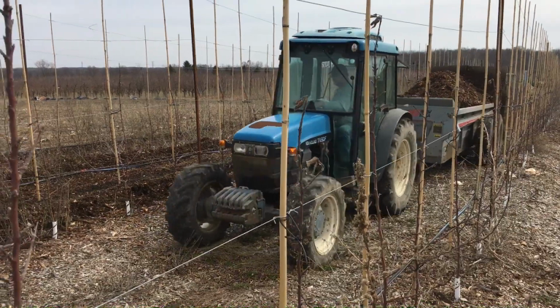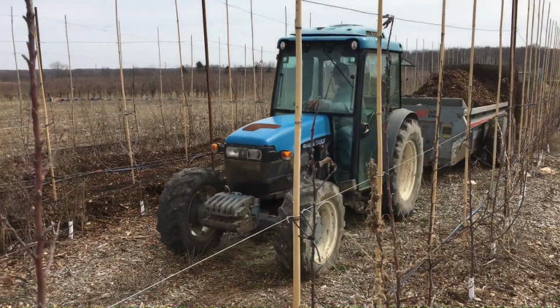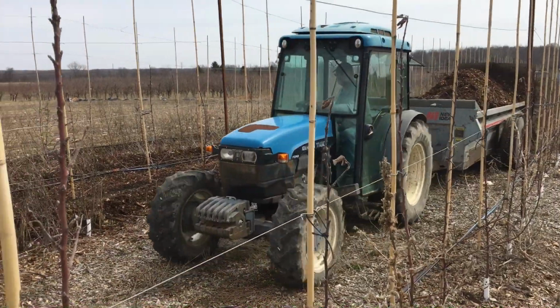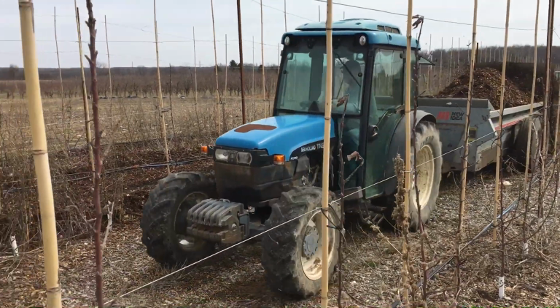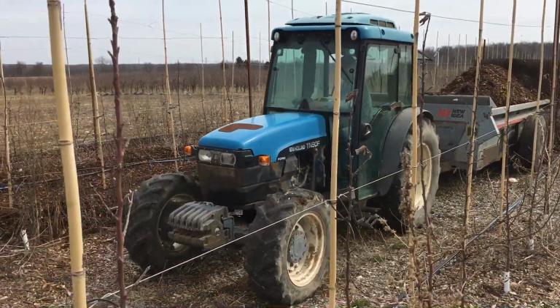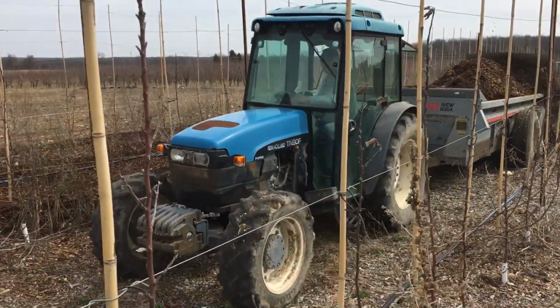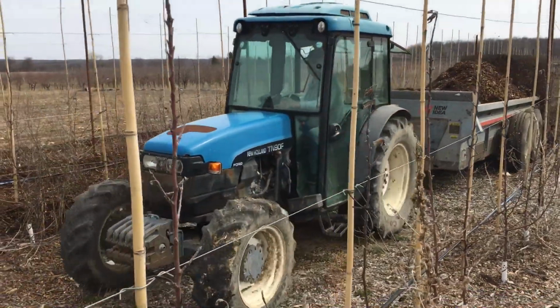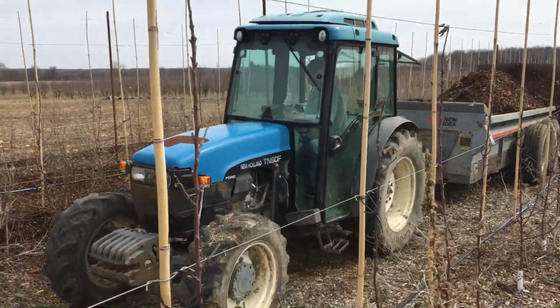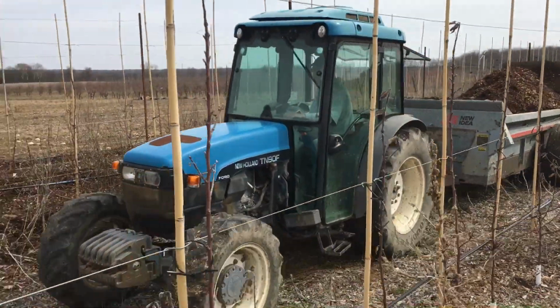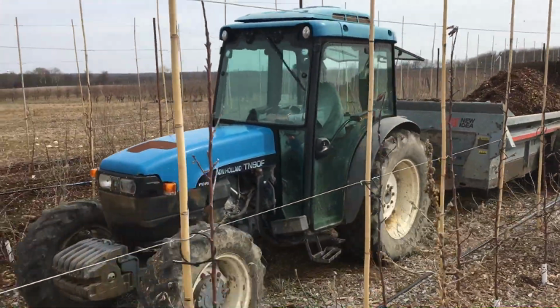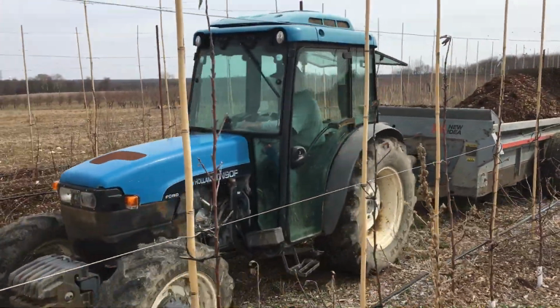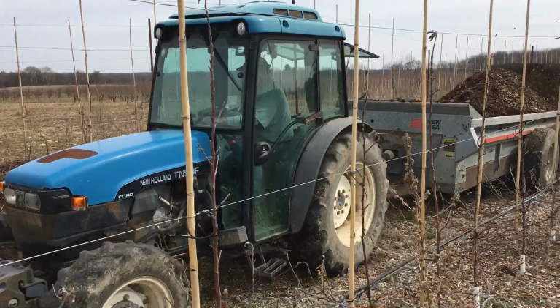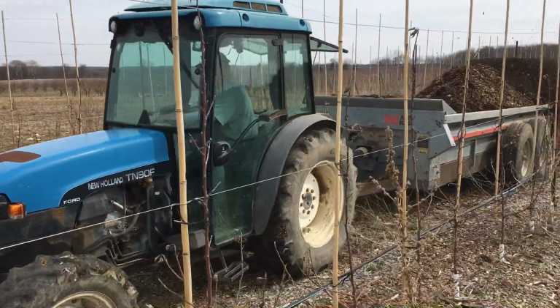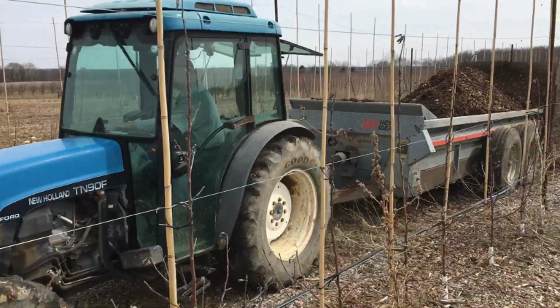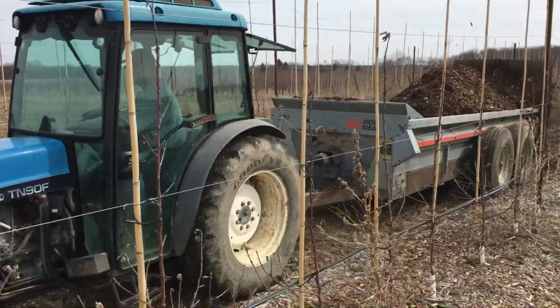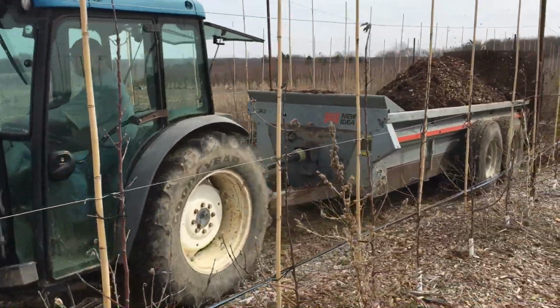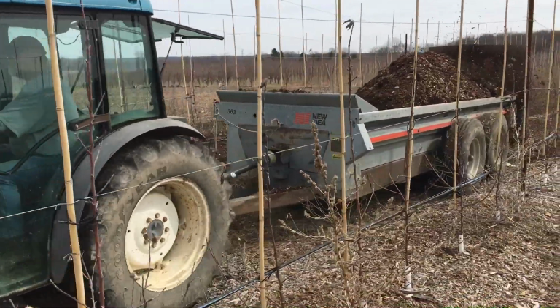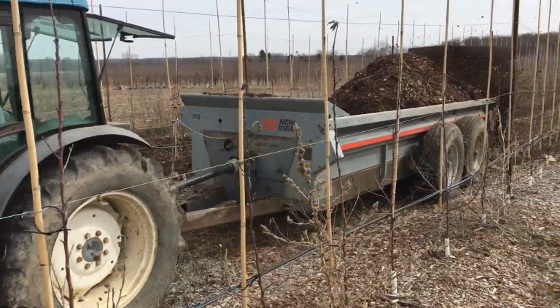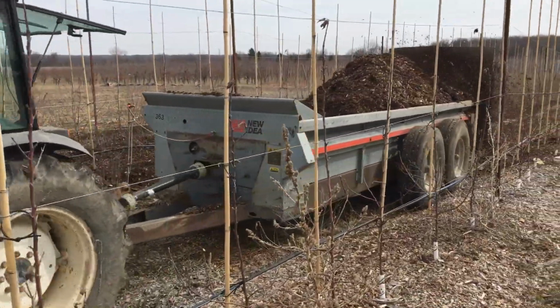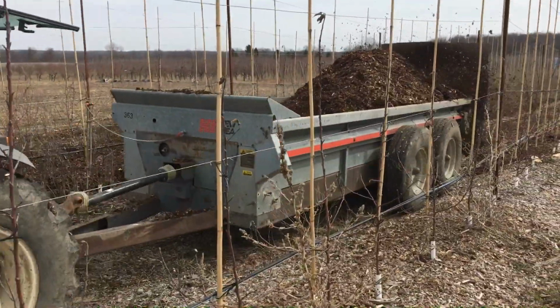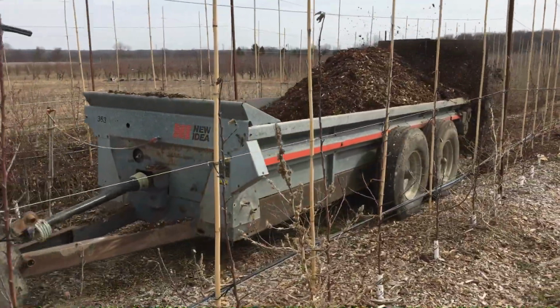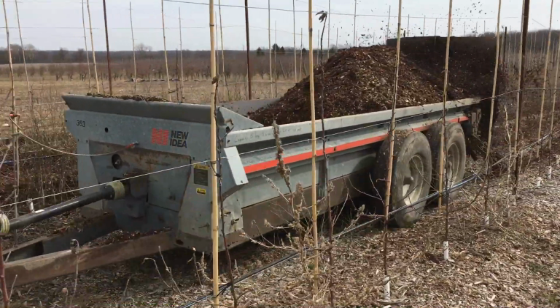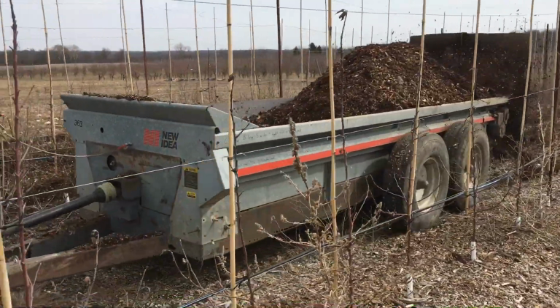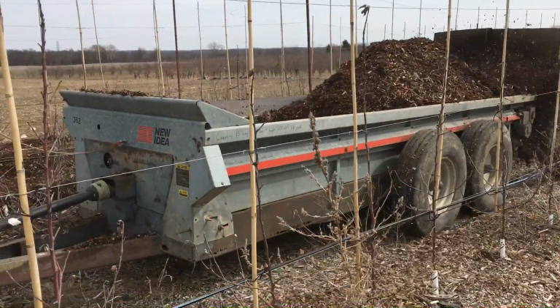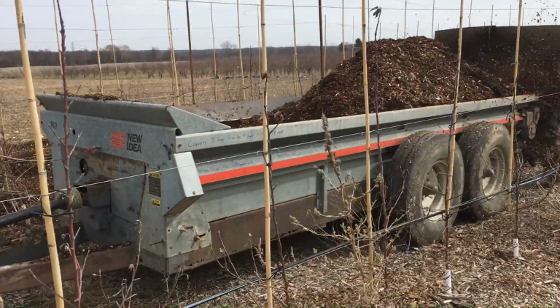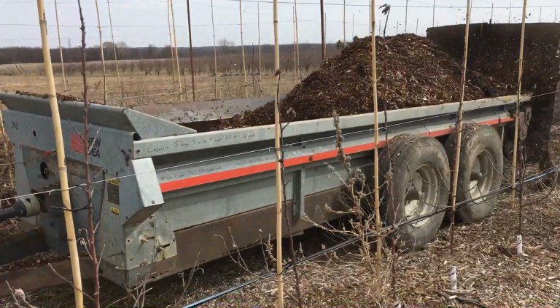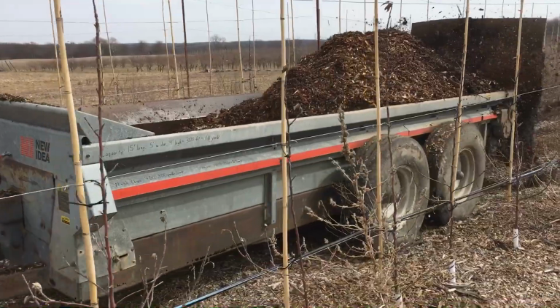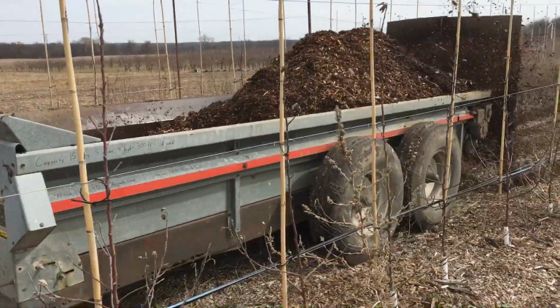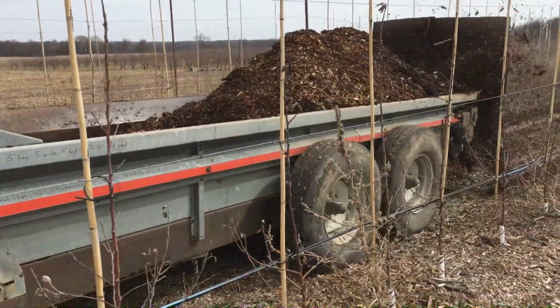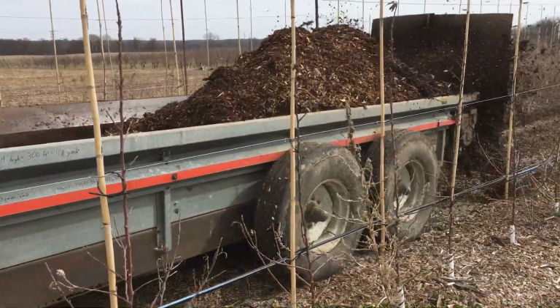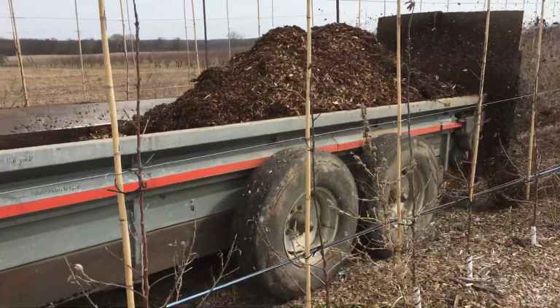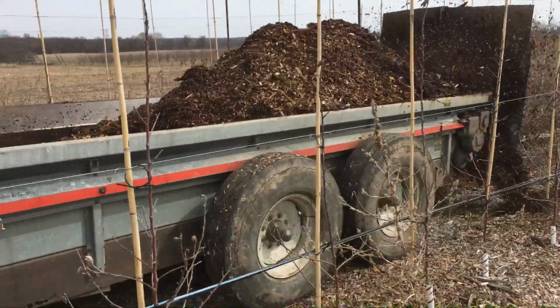It's Hugh Tennis here at the Country Mill. We're back out in the organic apple orchard today. Today we're putting a fresh coat of wood chips out on the apple trees using our spreader.